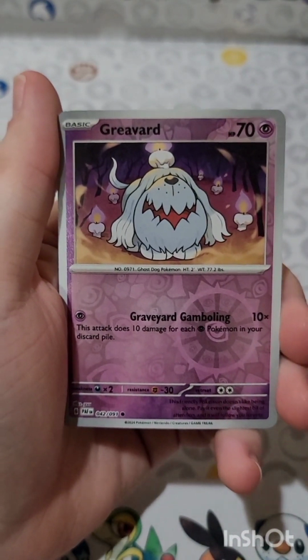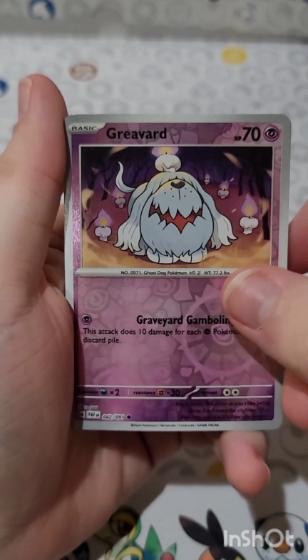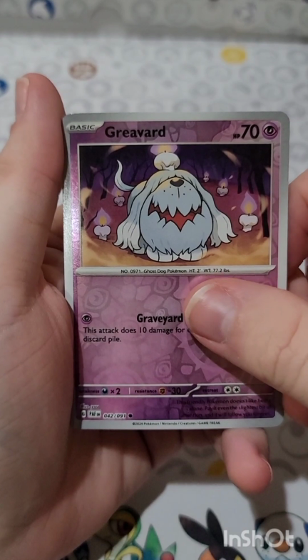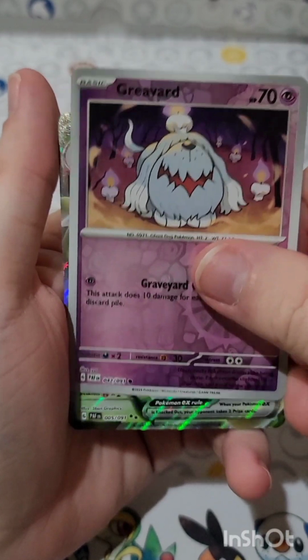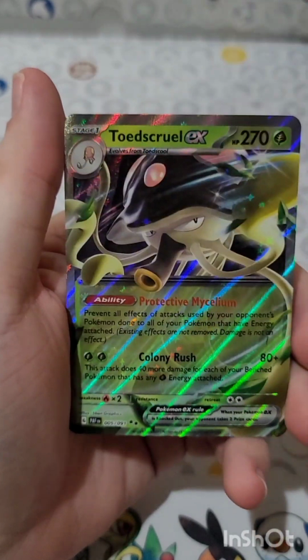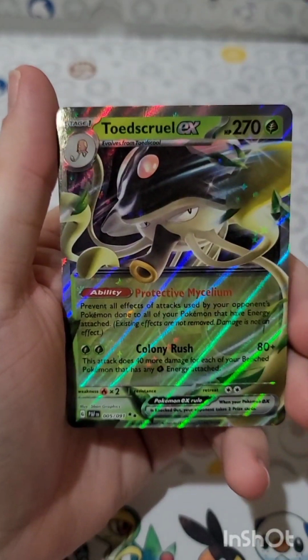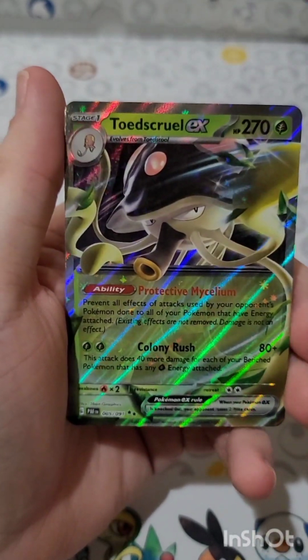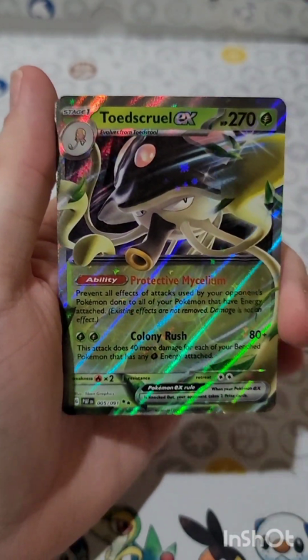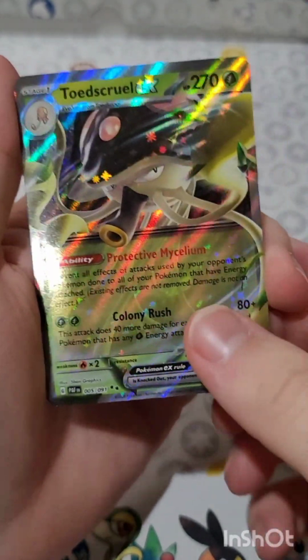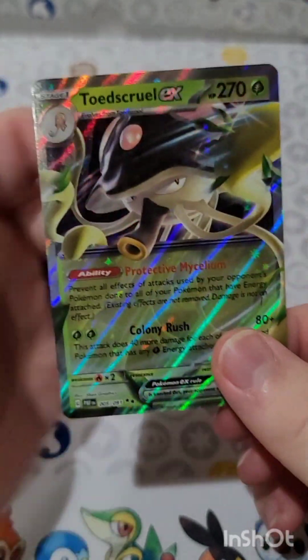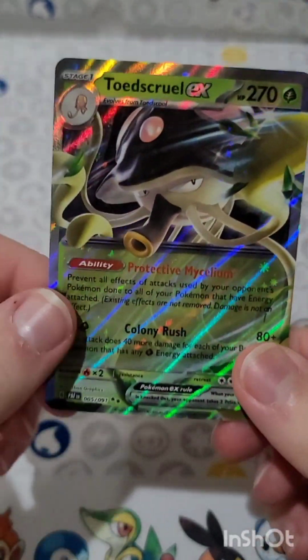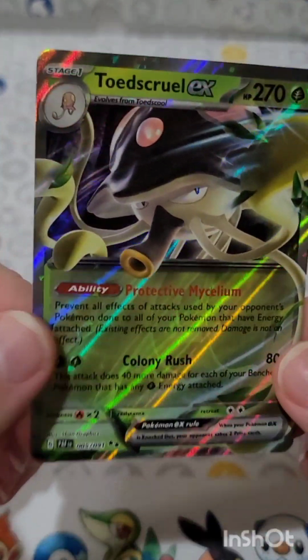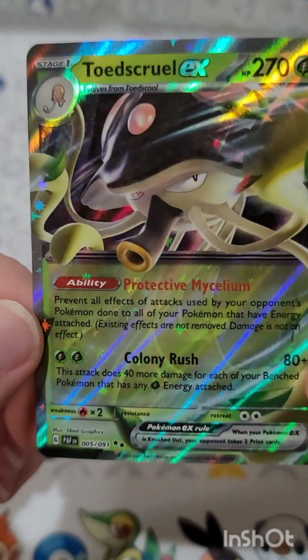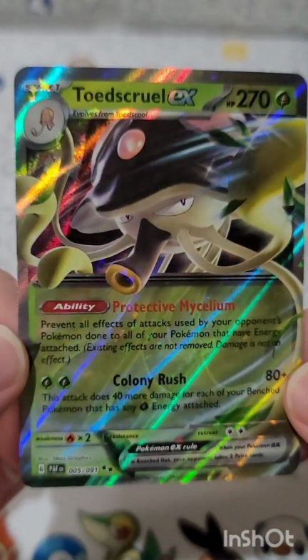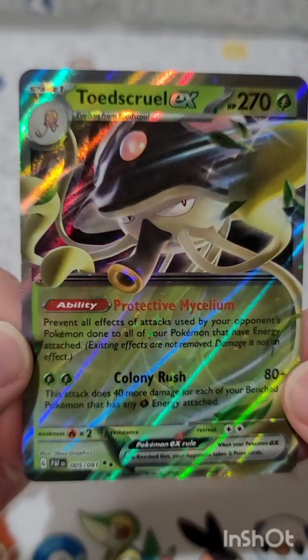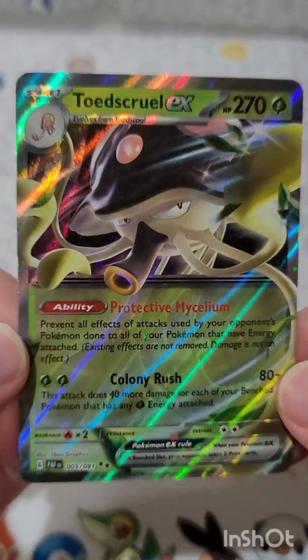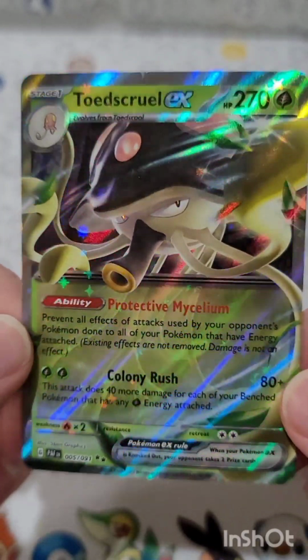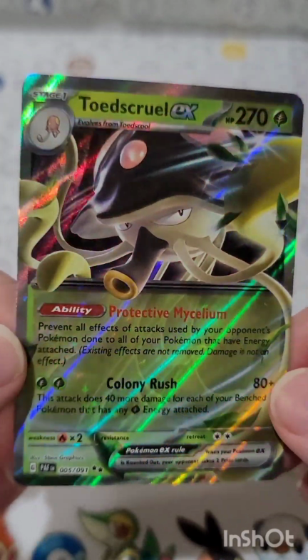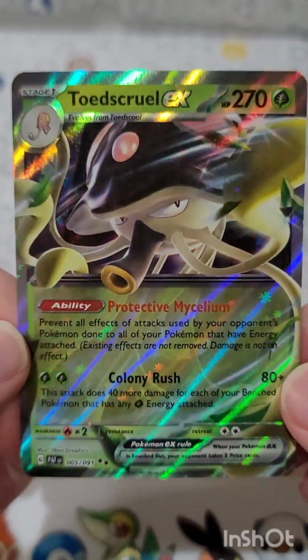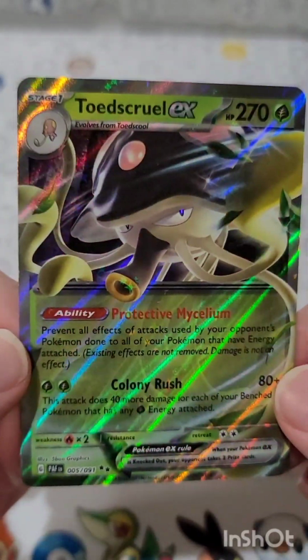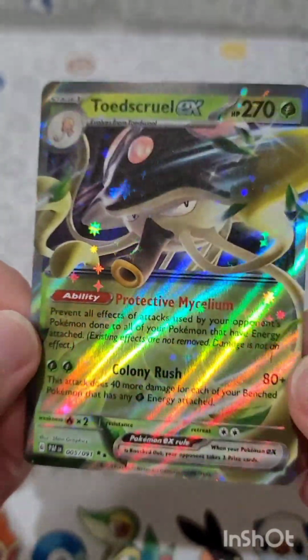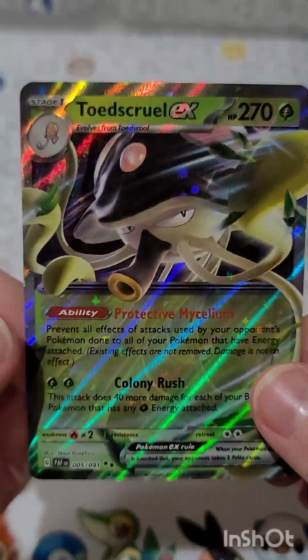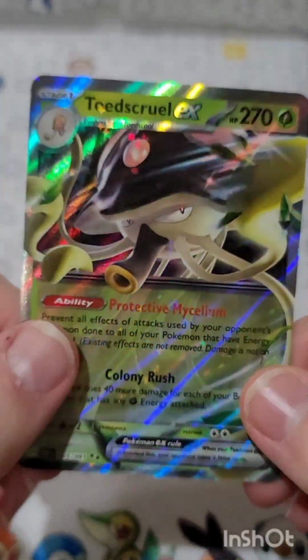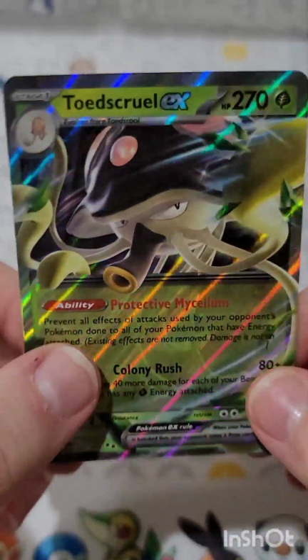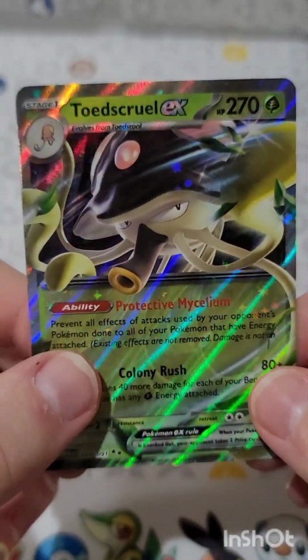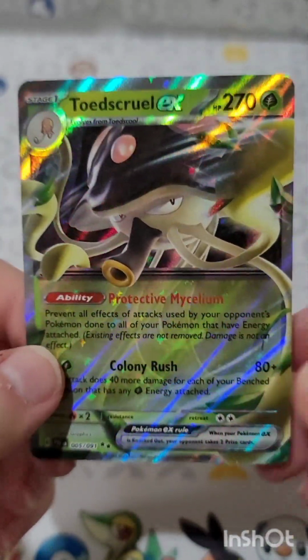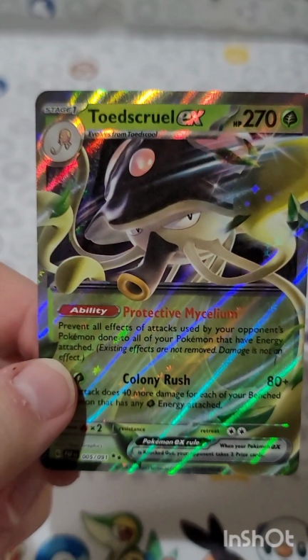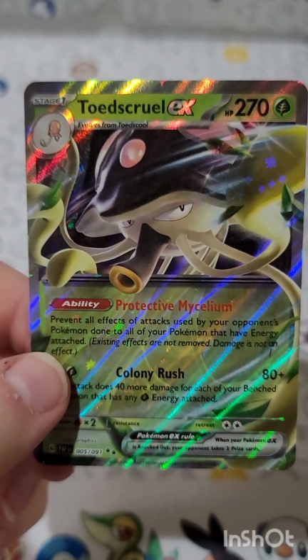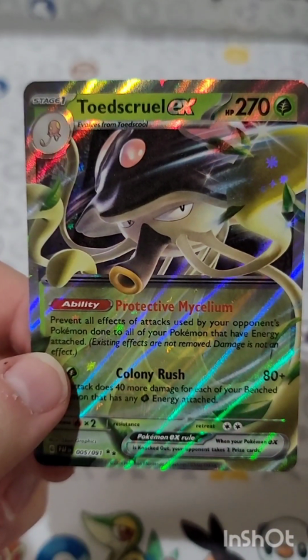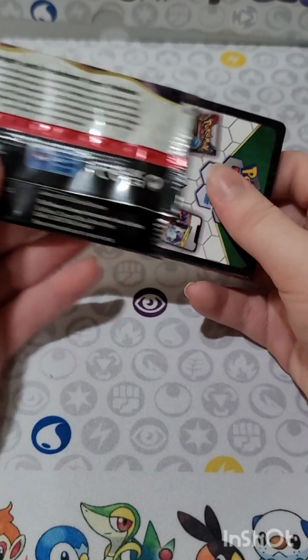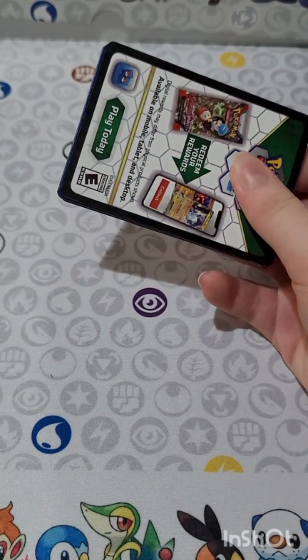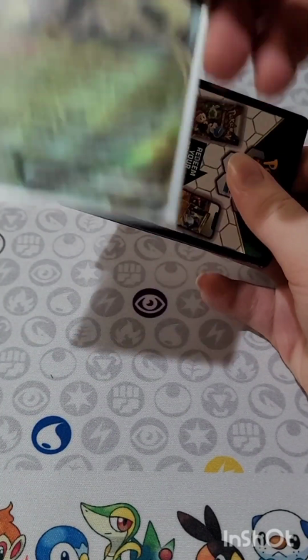Give me something good — hey, Toadscool EX! Oh that's sick, not bad not bad! It's just a regular but we got an EX pull, so let's see what Ray can do.